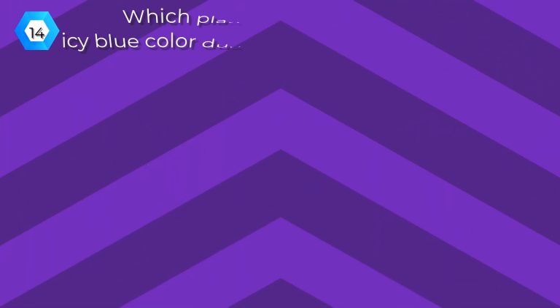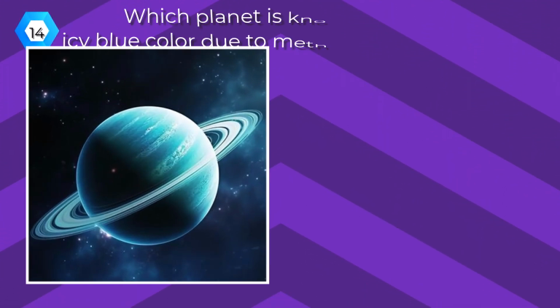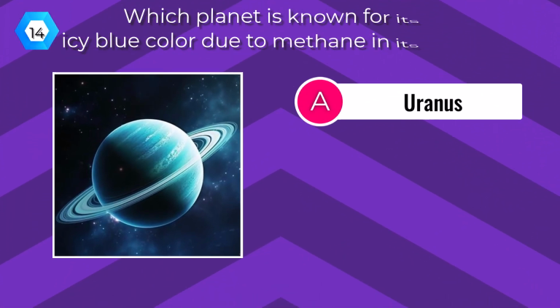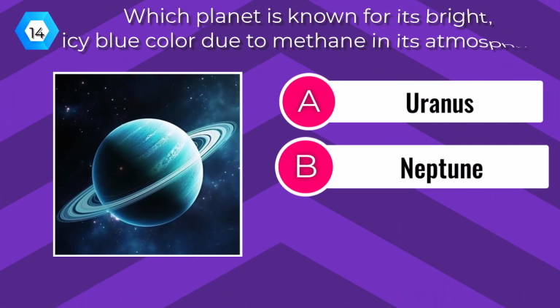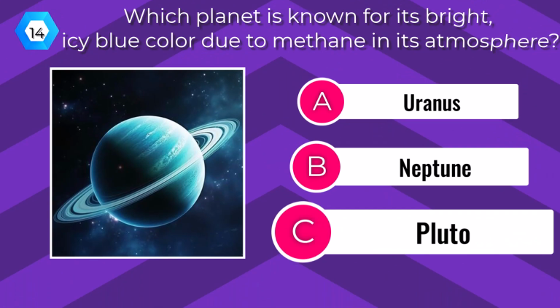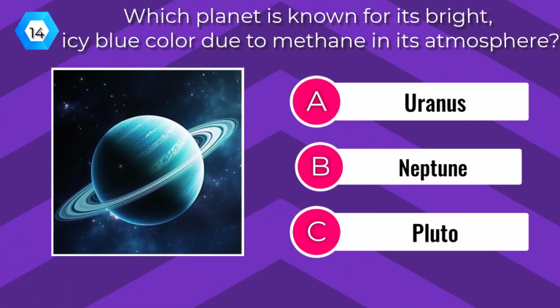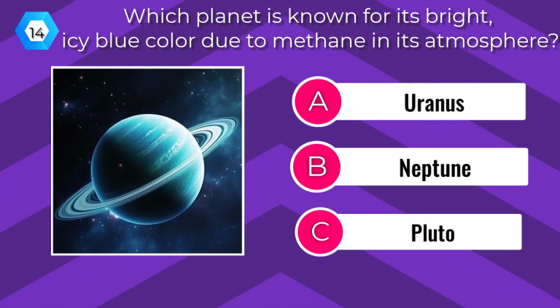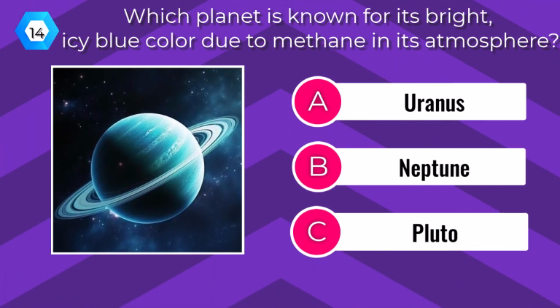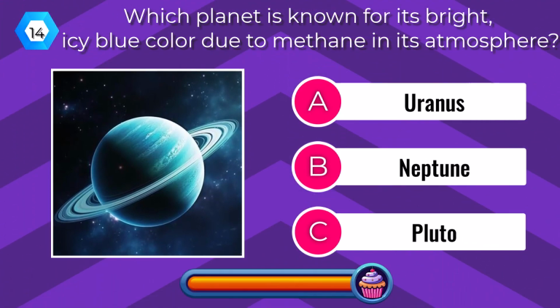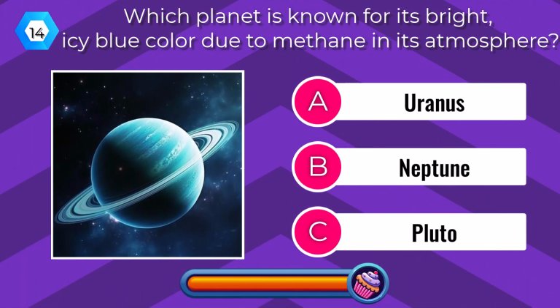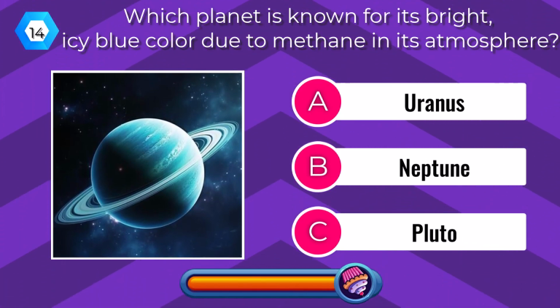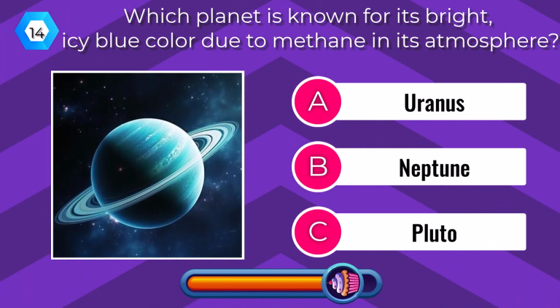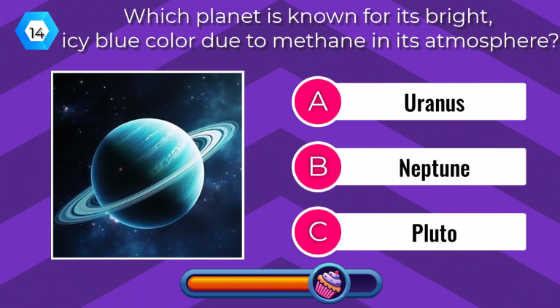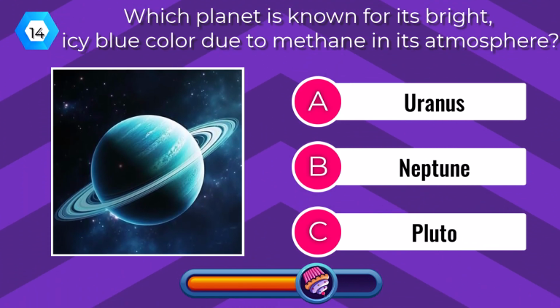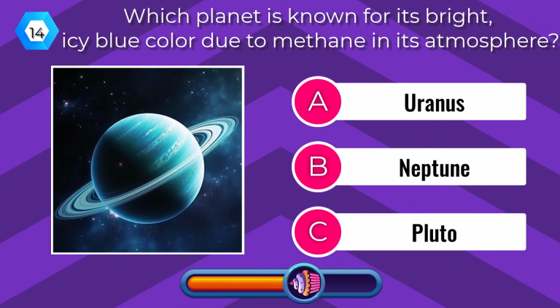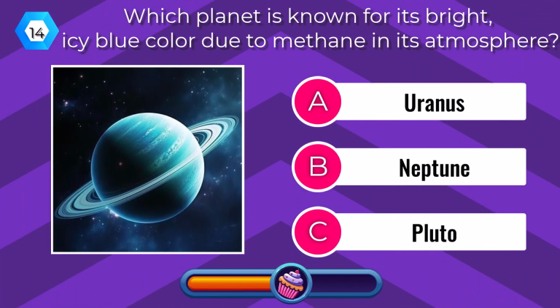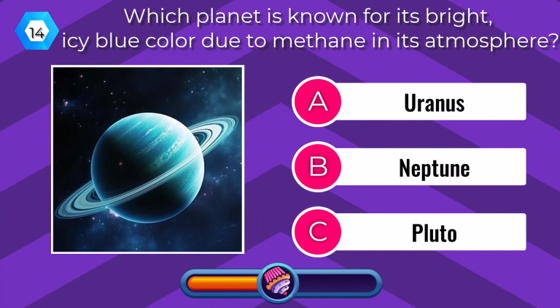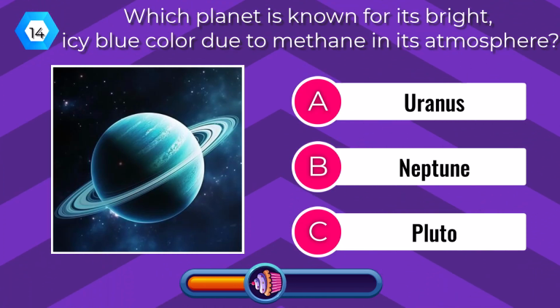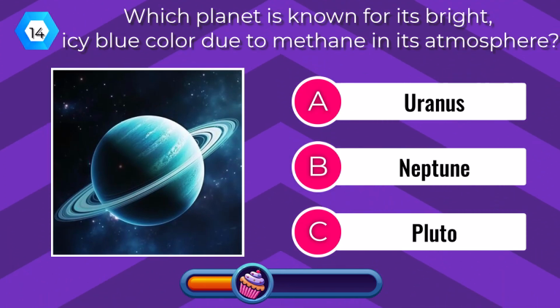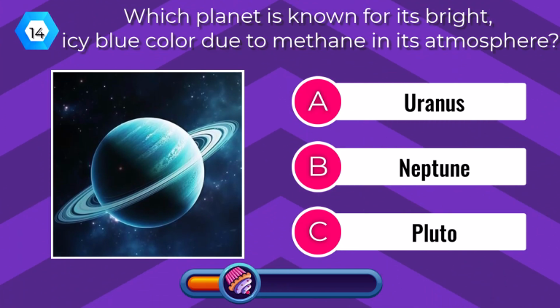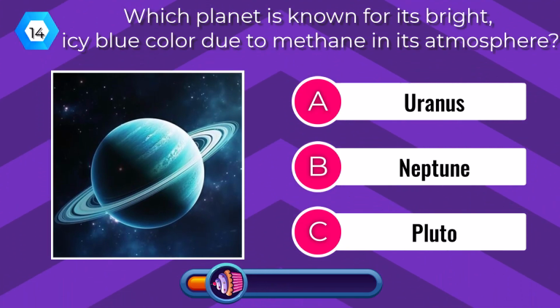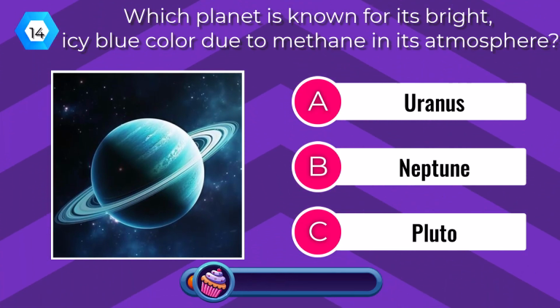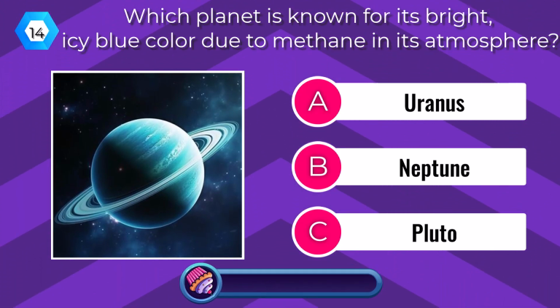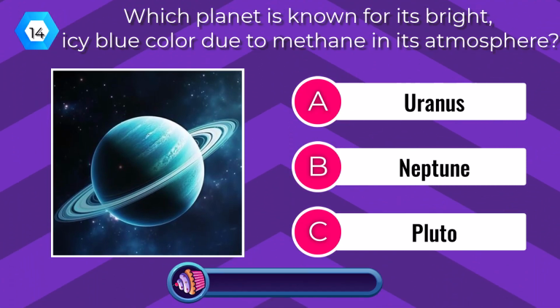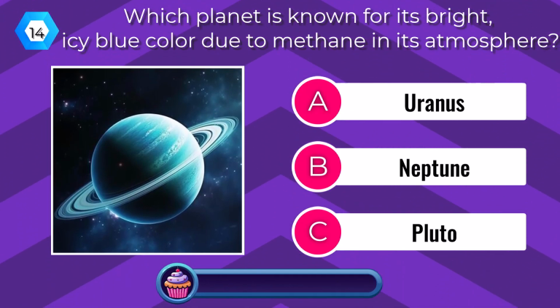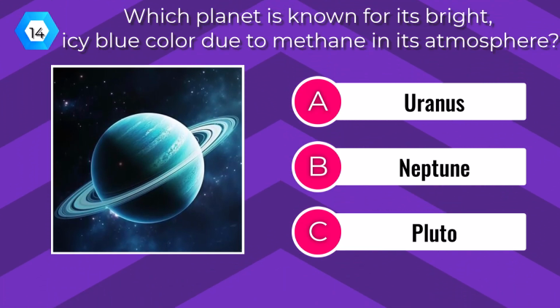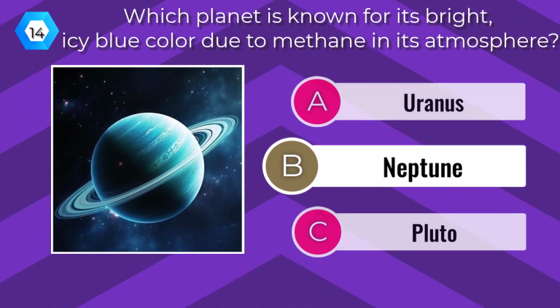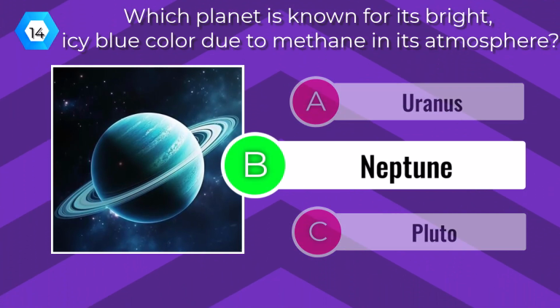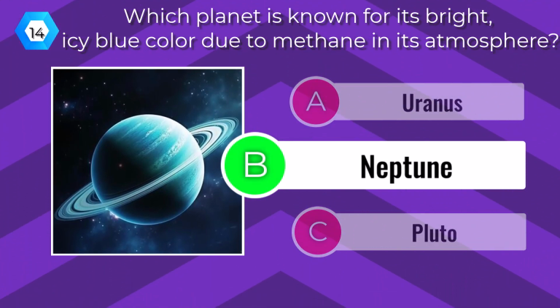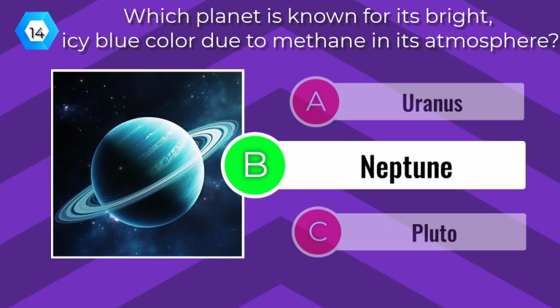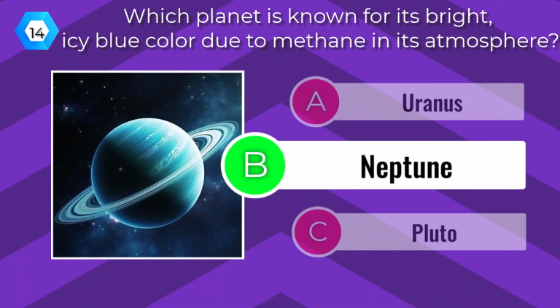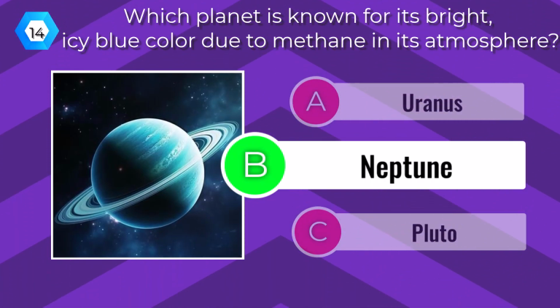Which planet is known for its bright icy blue color due to methane in its atmosphere? Neptune.